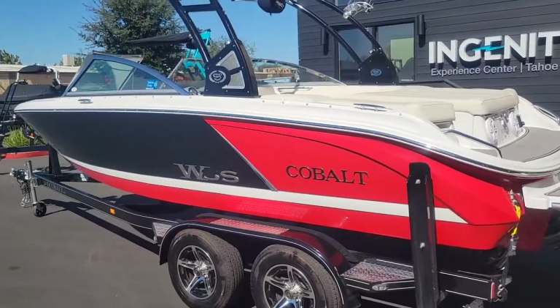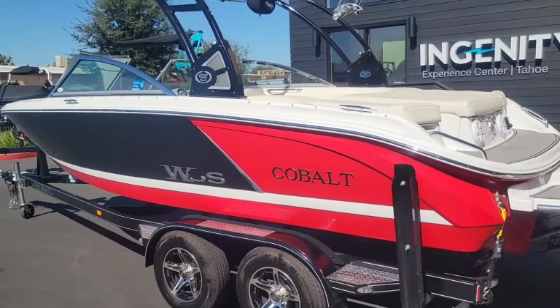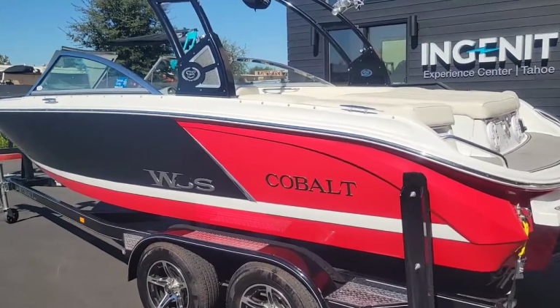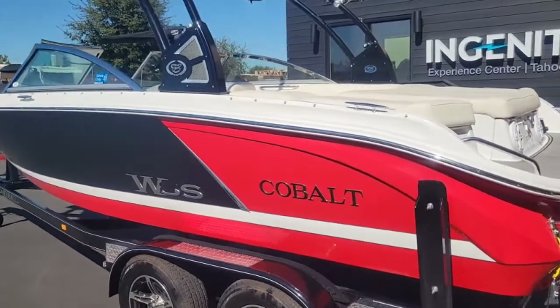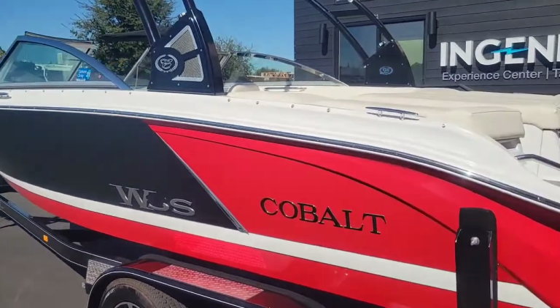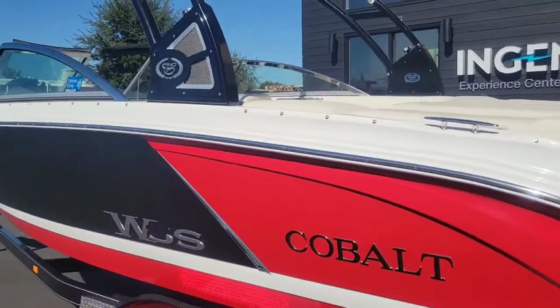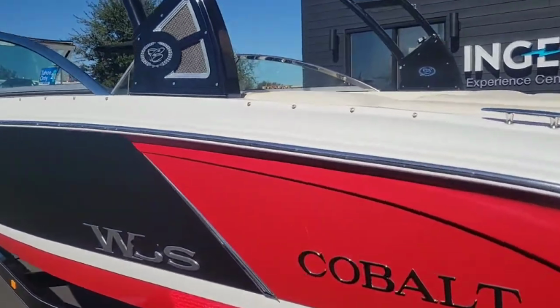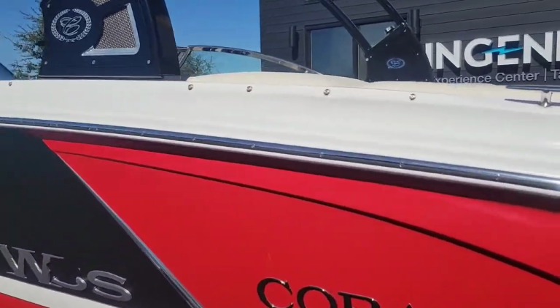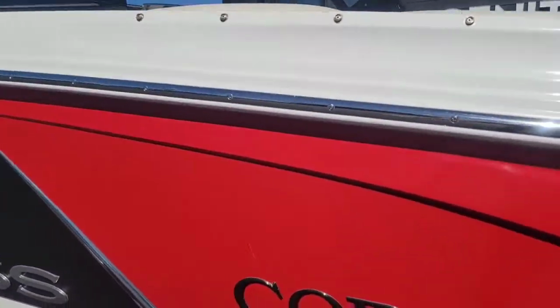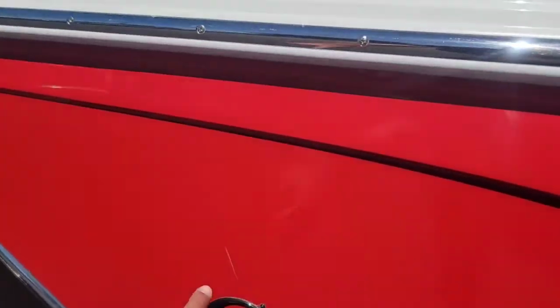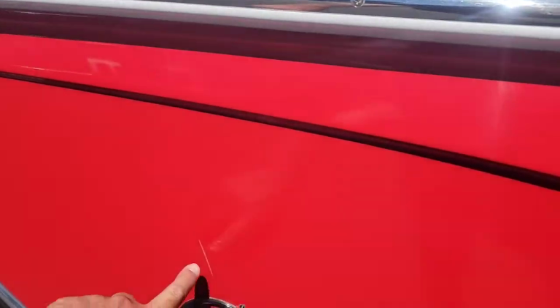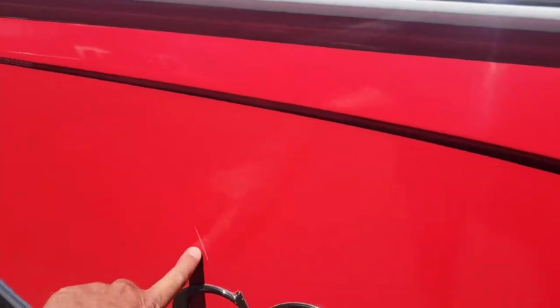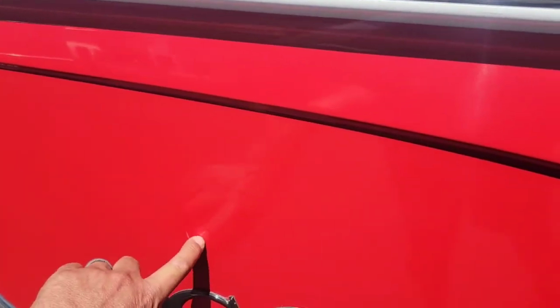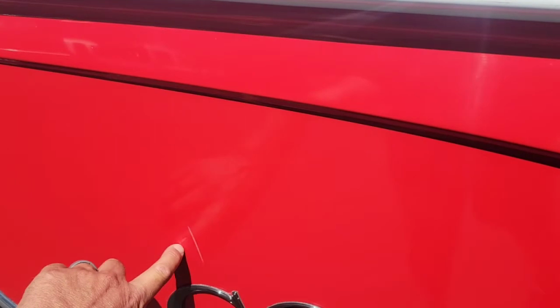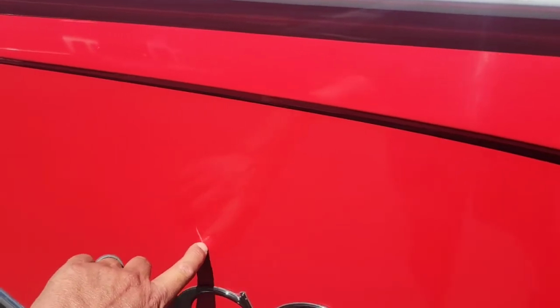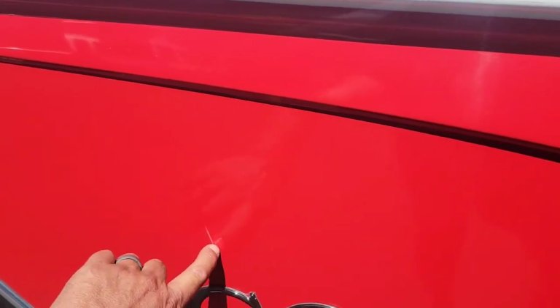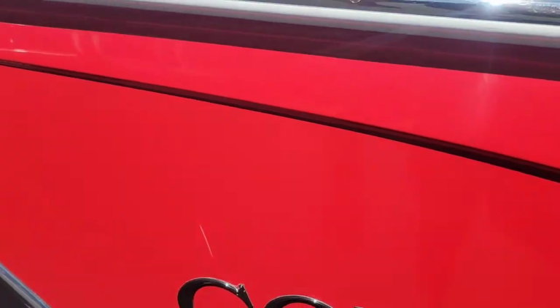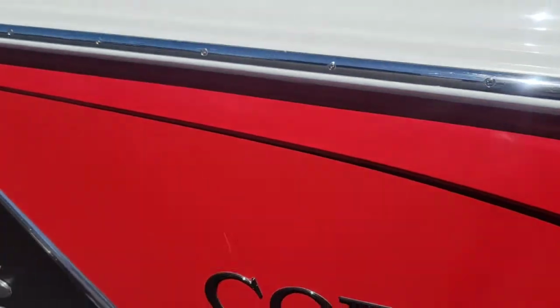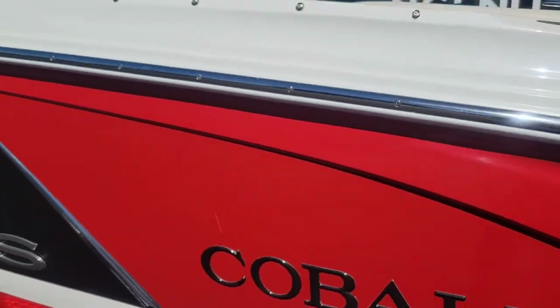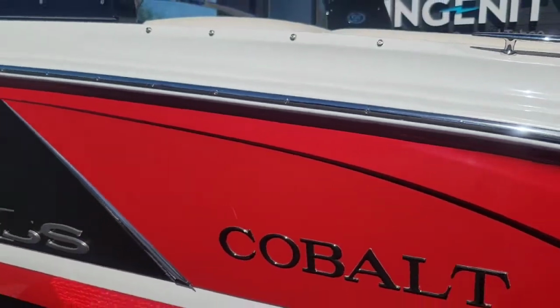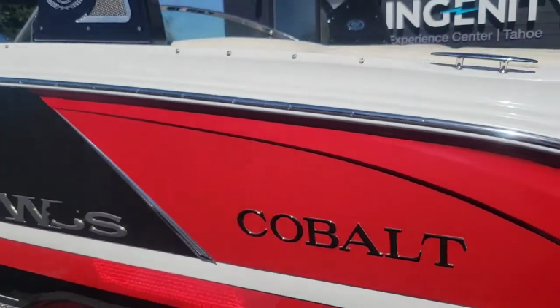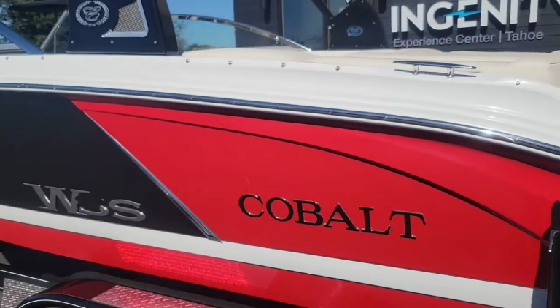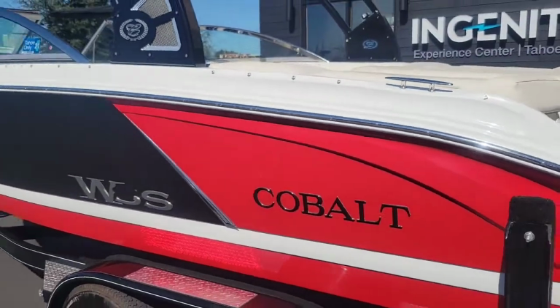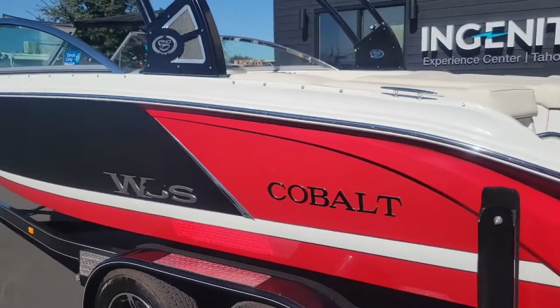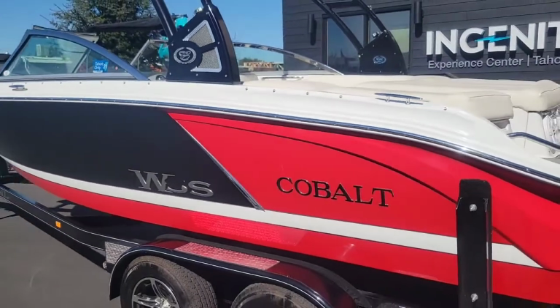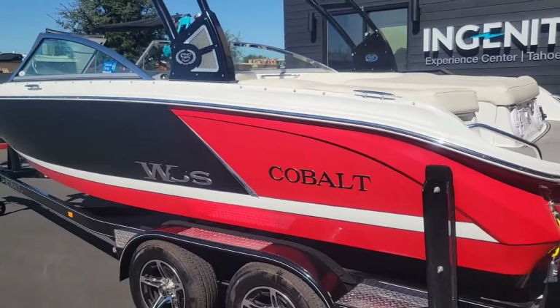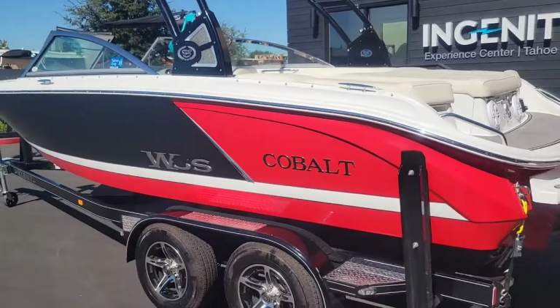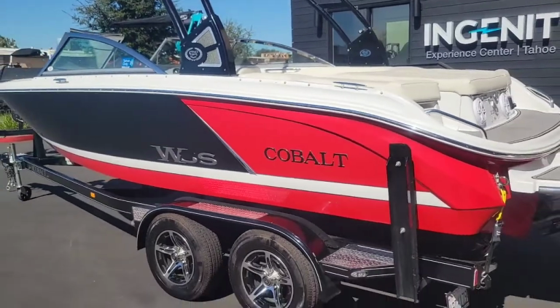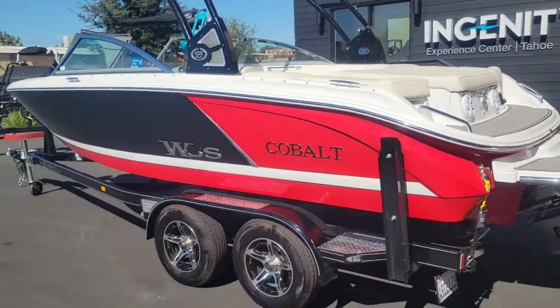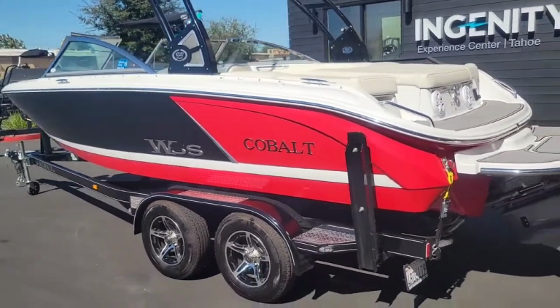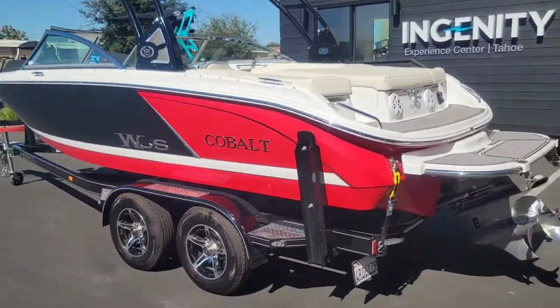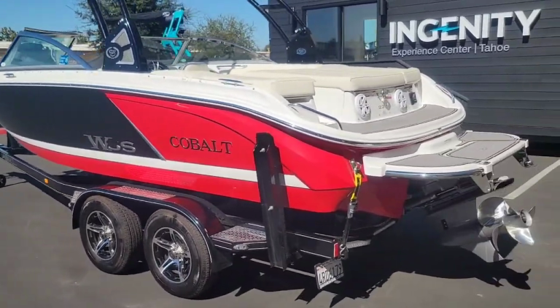Definitely a really good clean boat. A couple little minor scratches — obviously wear and tear items. This I think can come off. Sitting on a really nice tandem axle sport boat trailer.